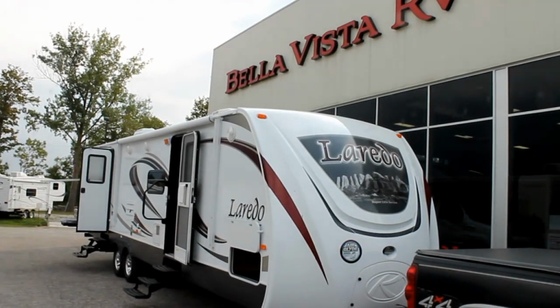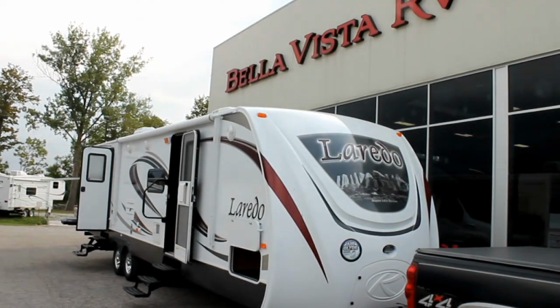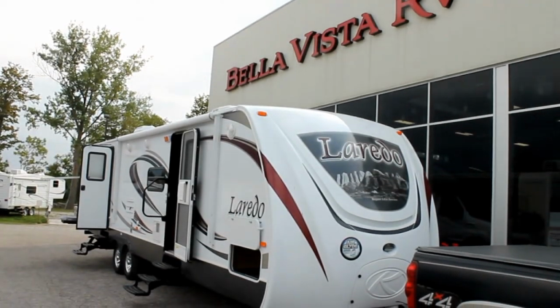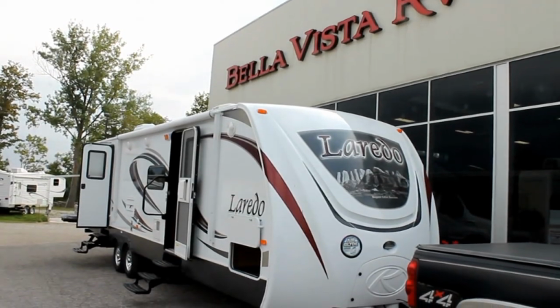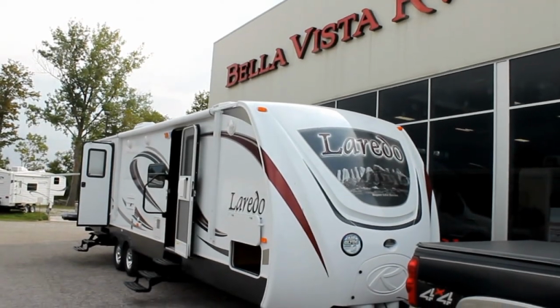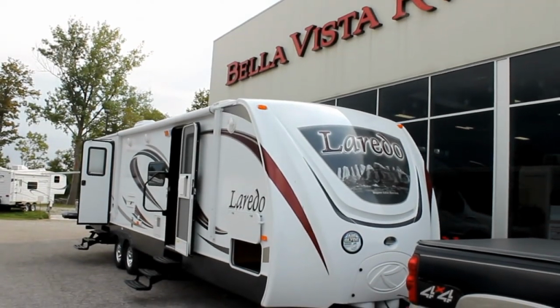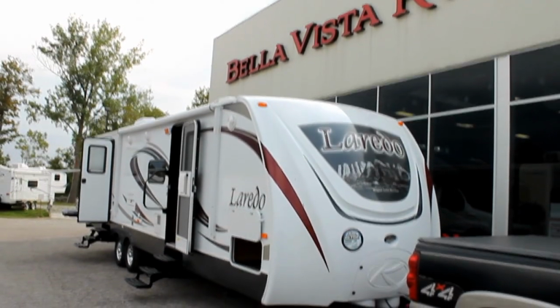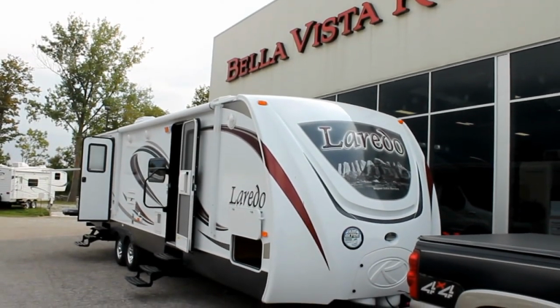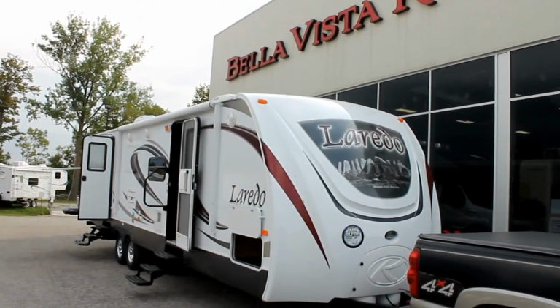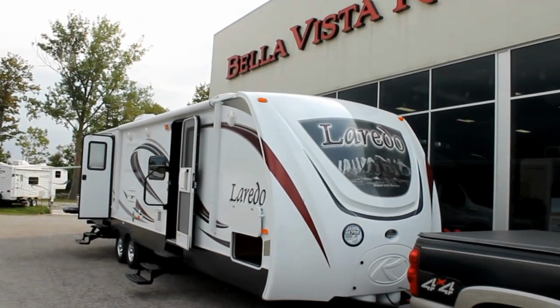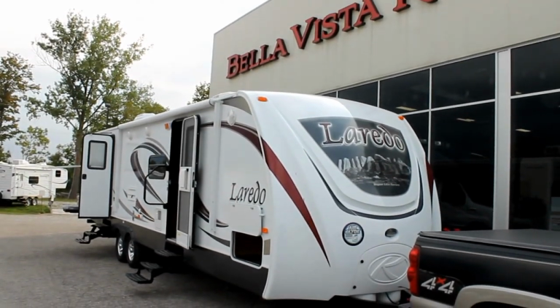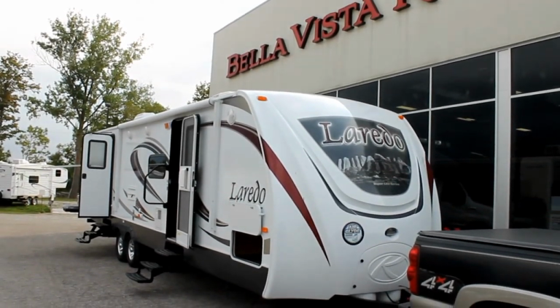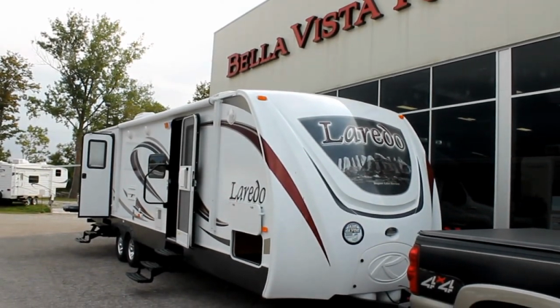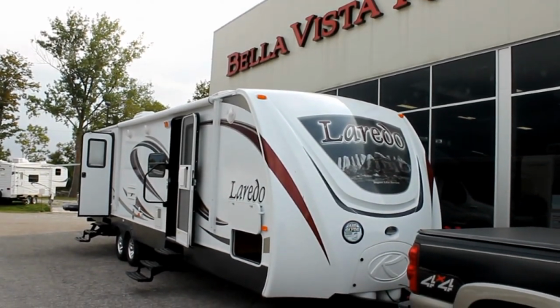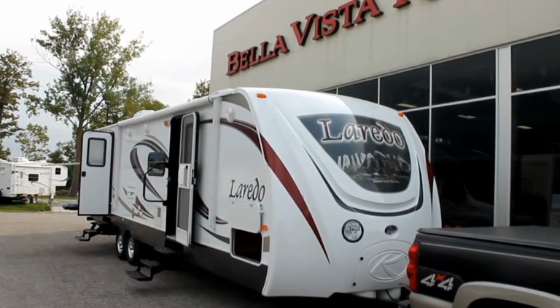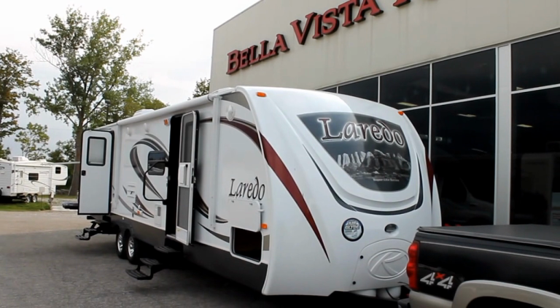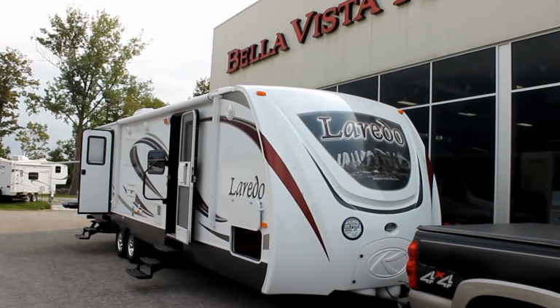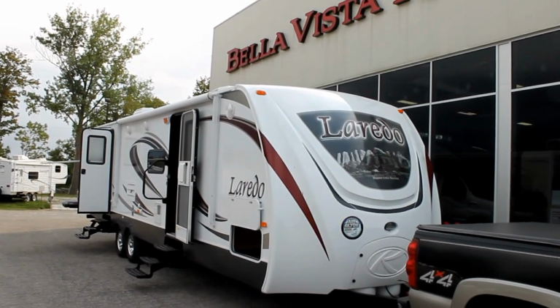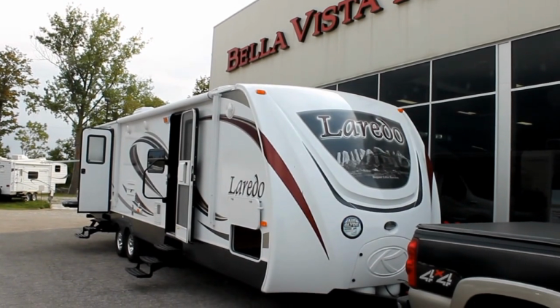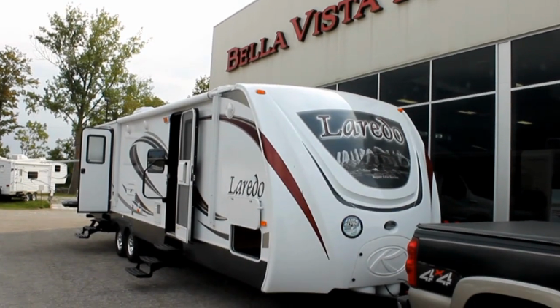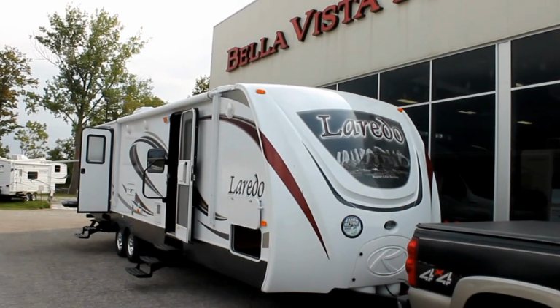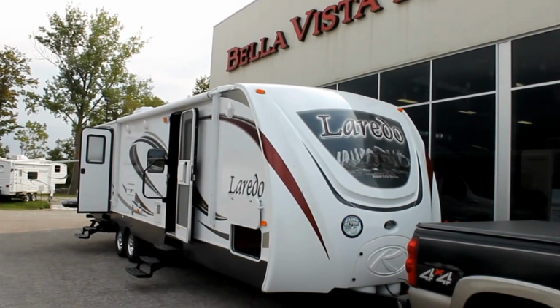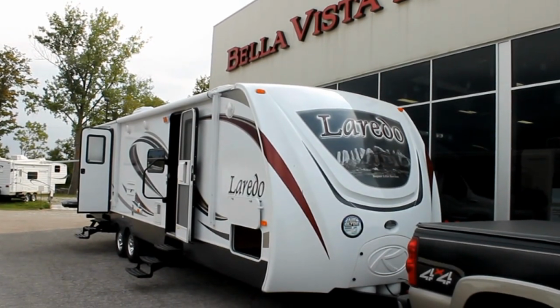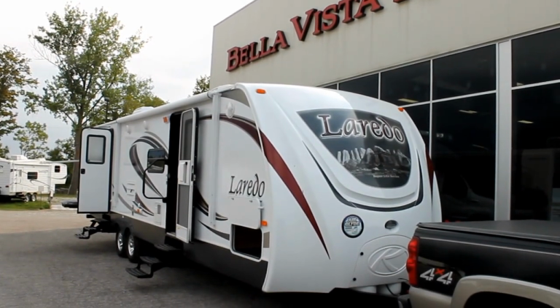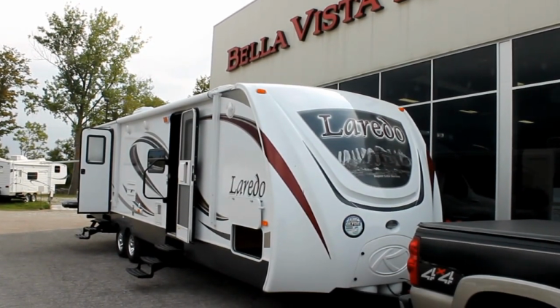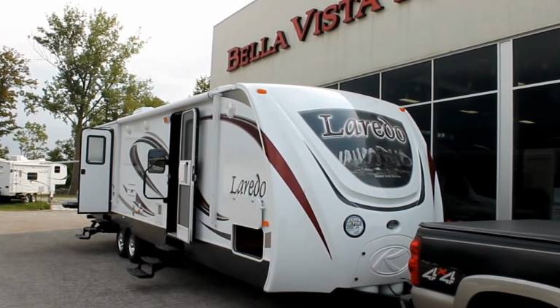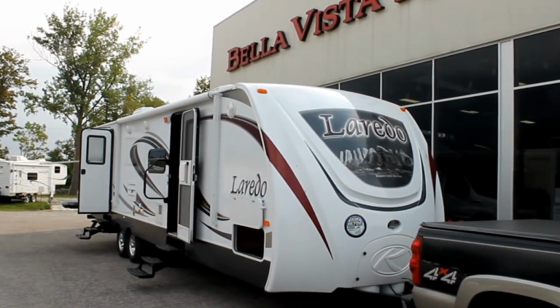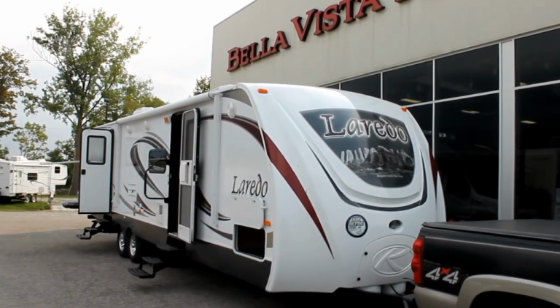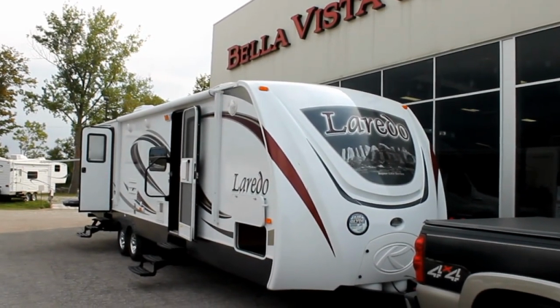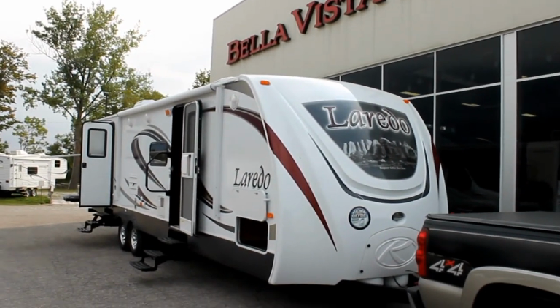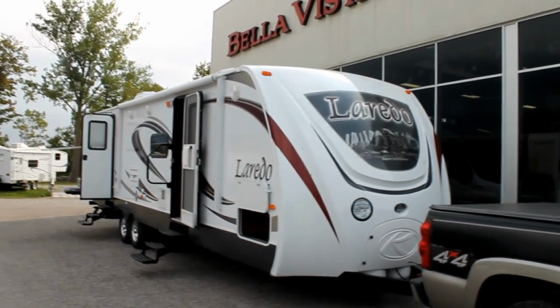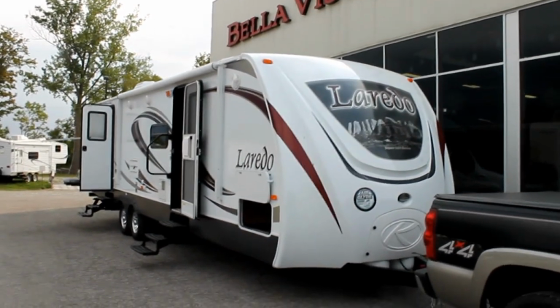Hi, this is Bruno from Bella Vista. Today we're going to be taking a look at a 2013 Laredo floorplan number 303TG.